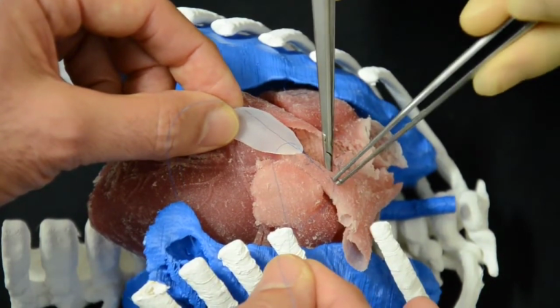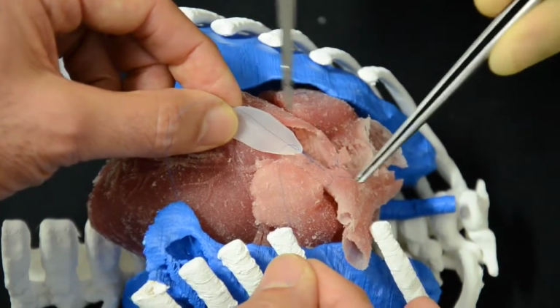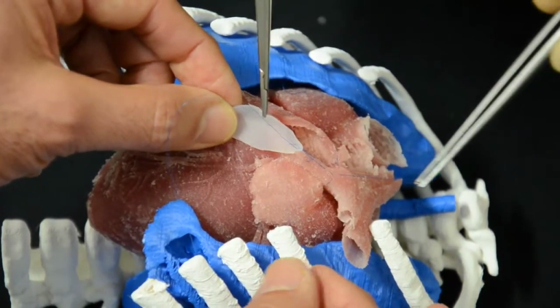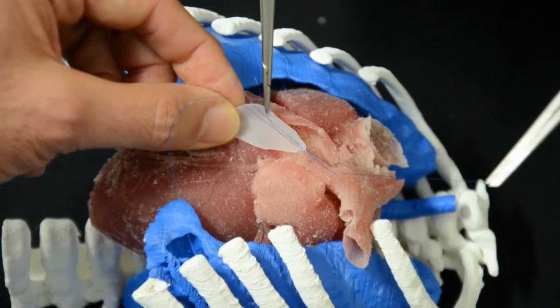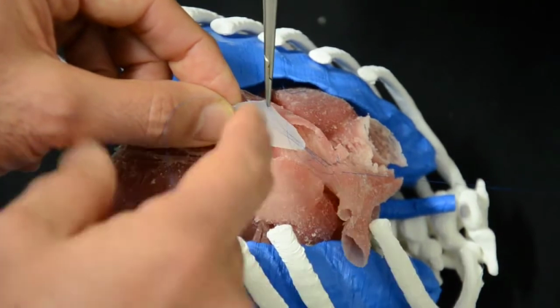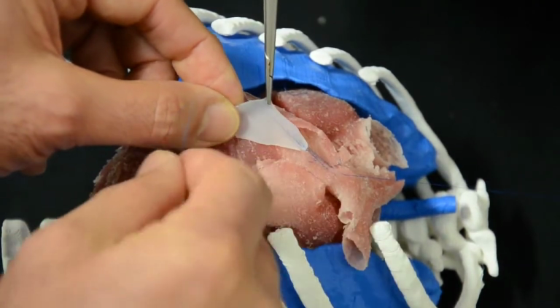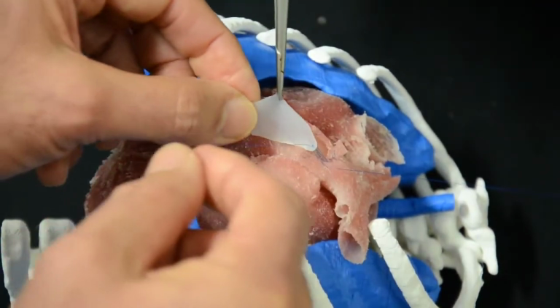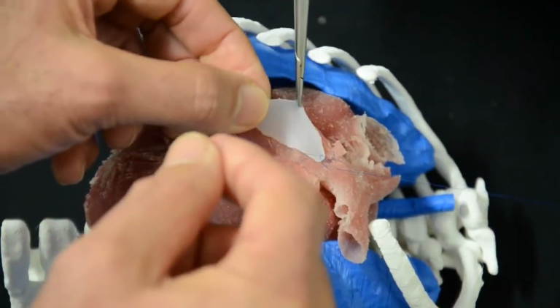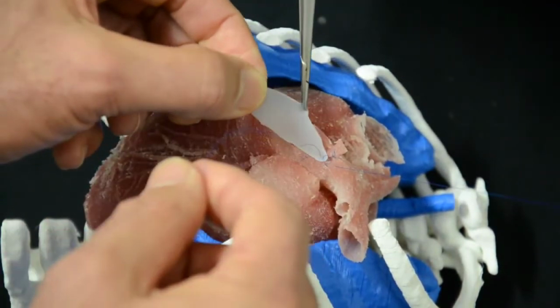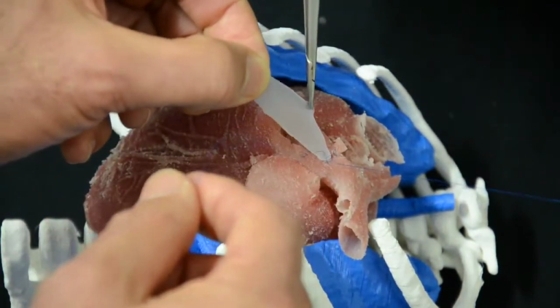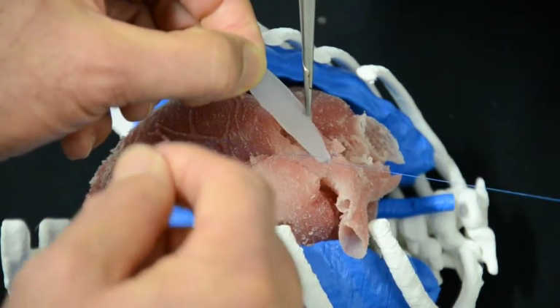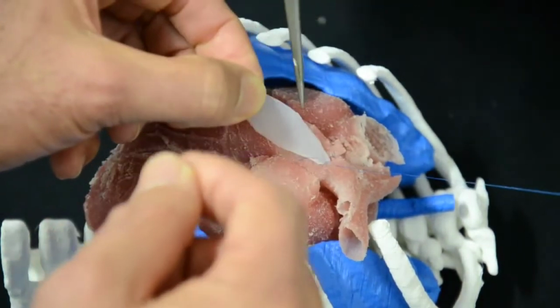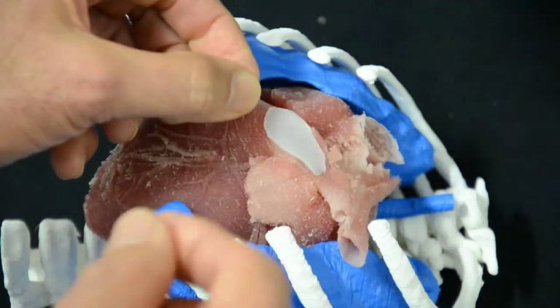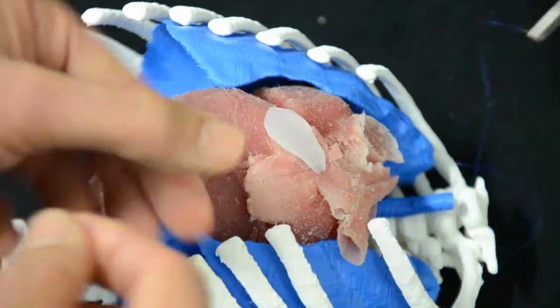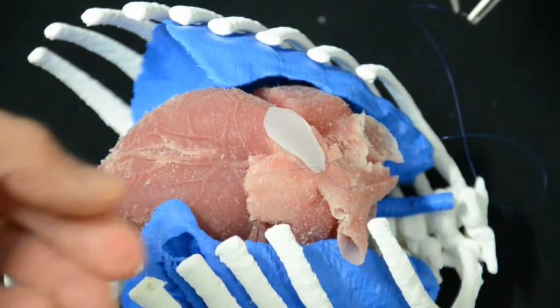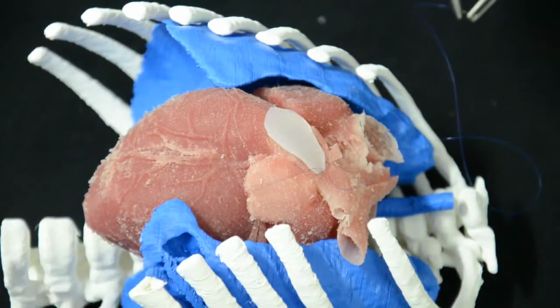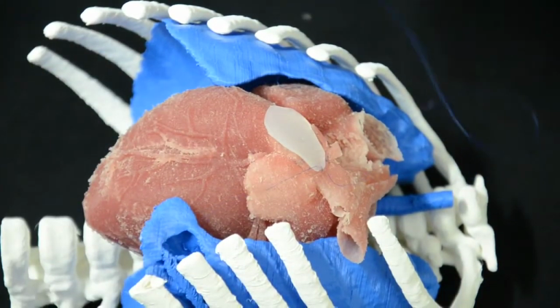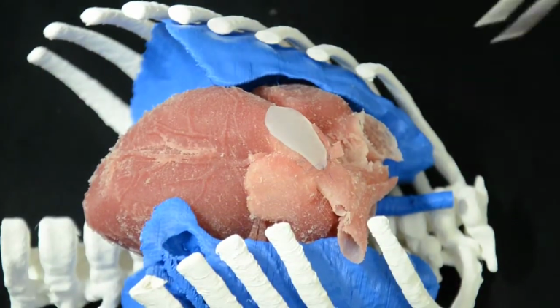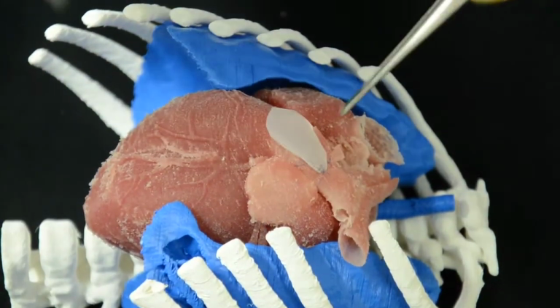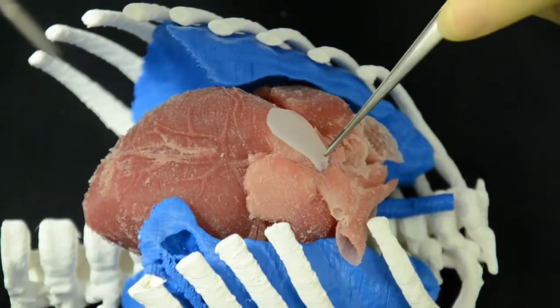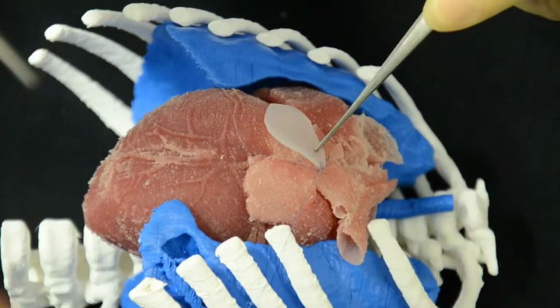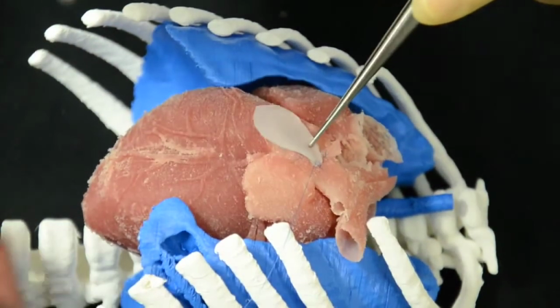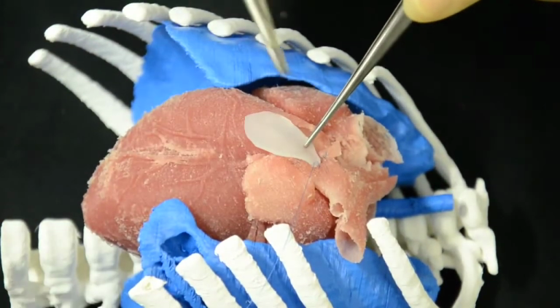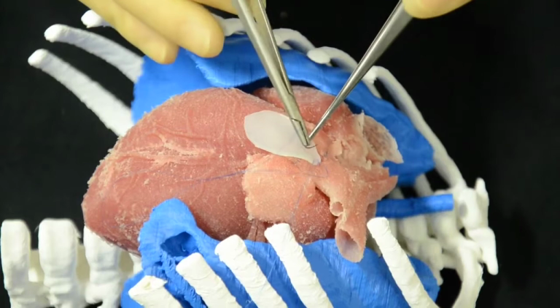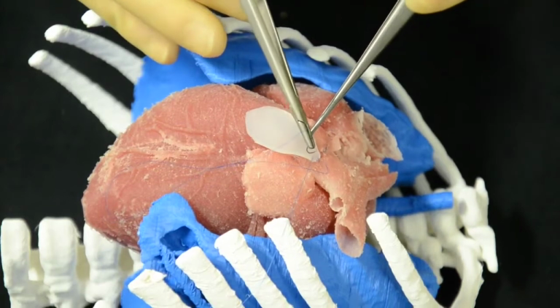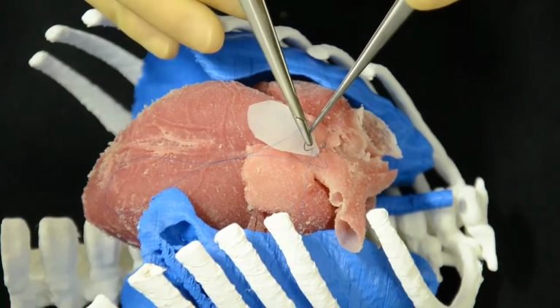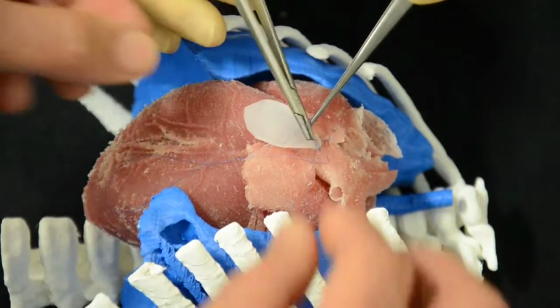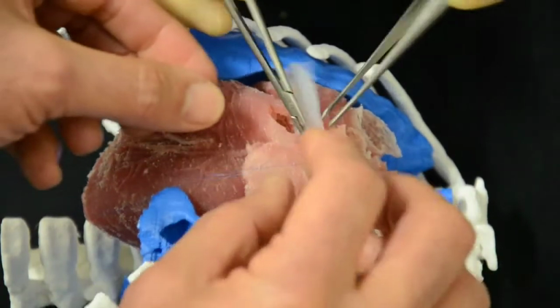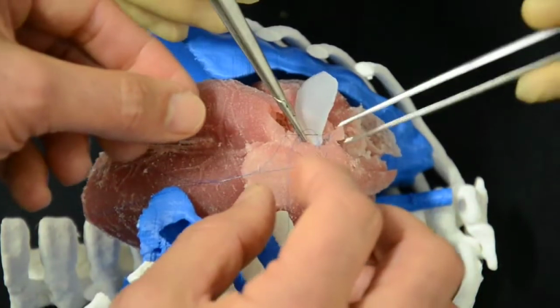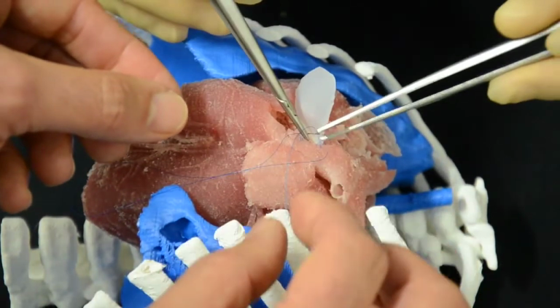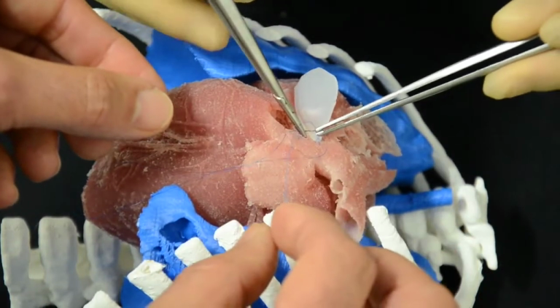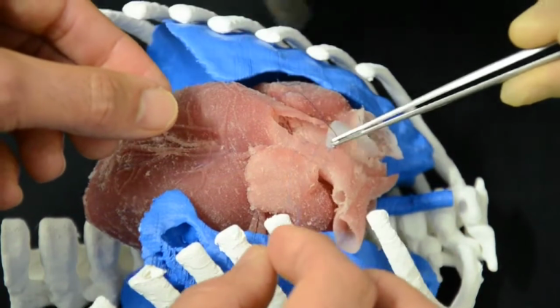As you can see, the sutures have to be spaced absolutely perfectly, within millimeters of each other, because what we need to avoid is any bleeding, which will be at very high pressure inside.